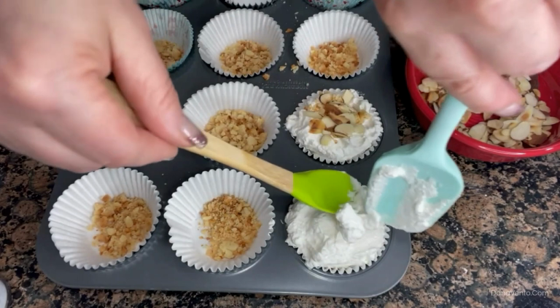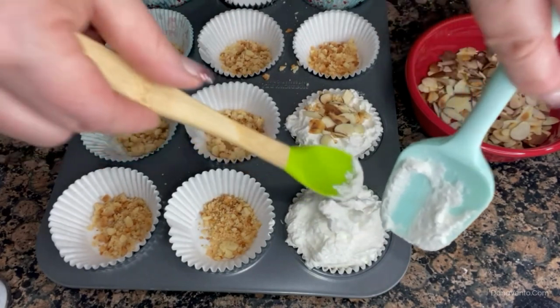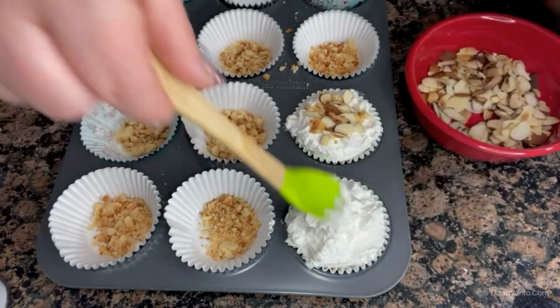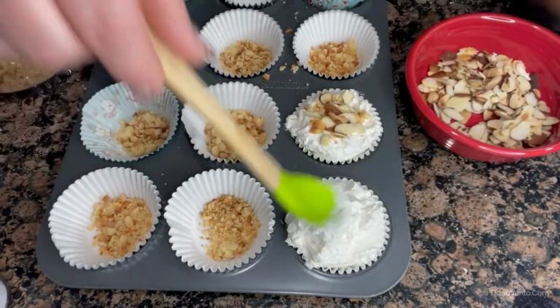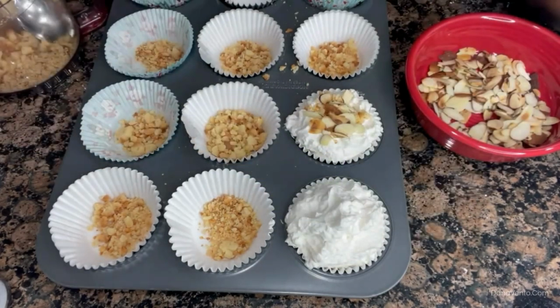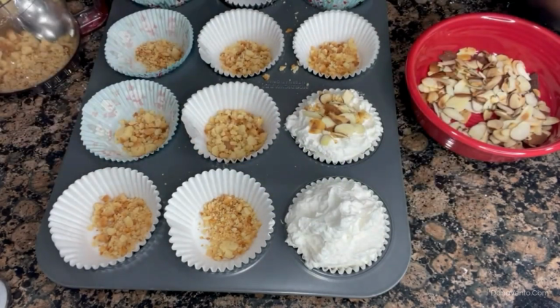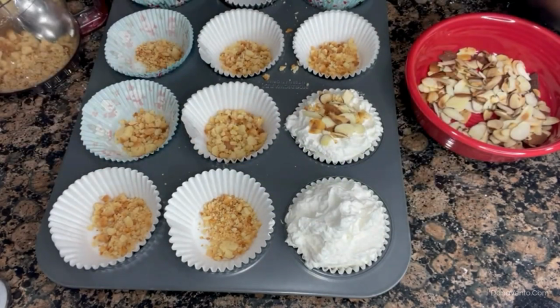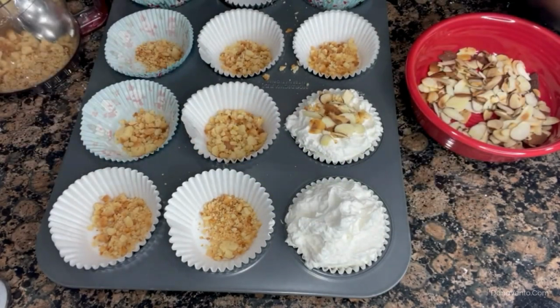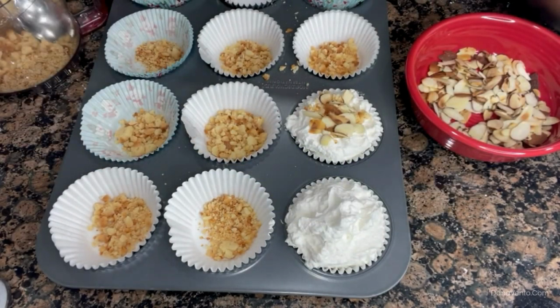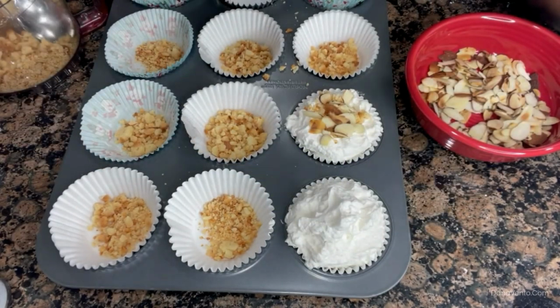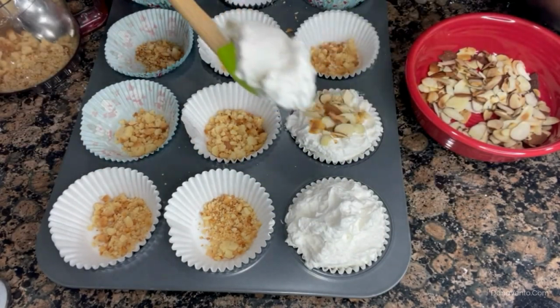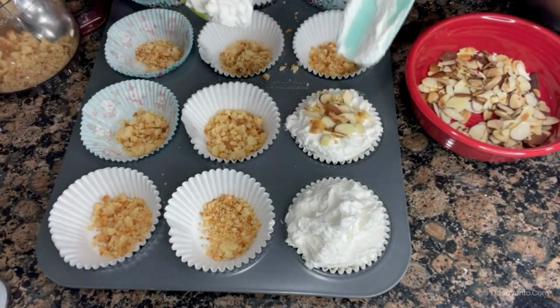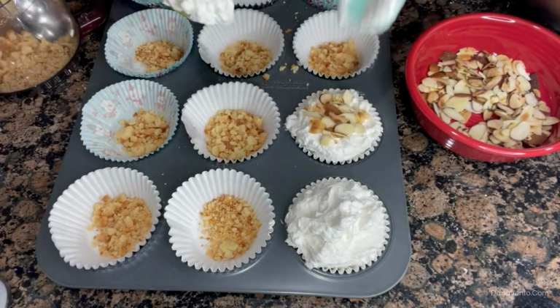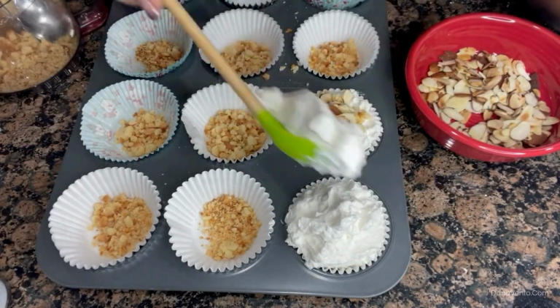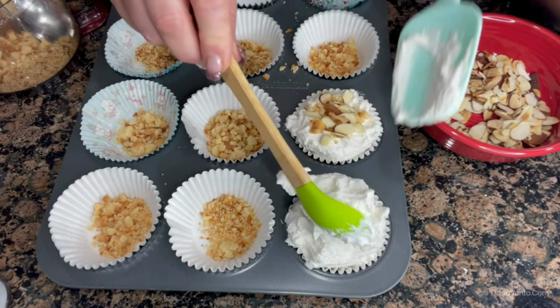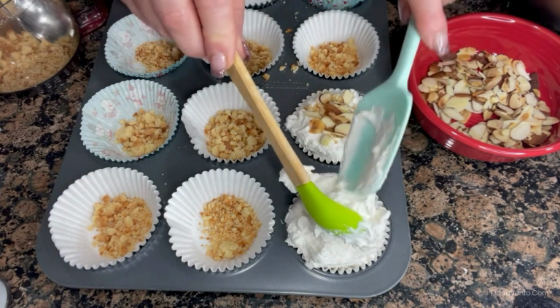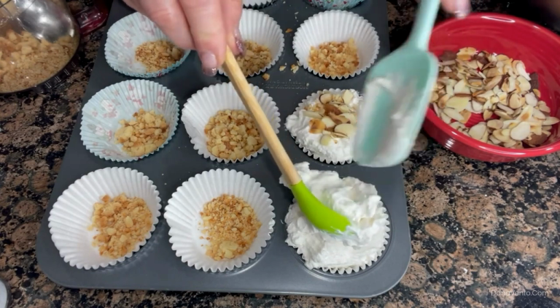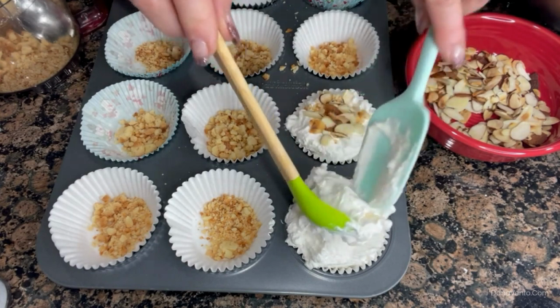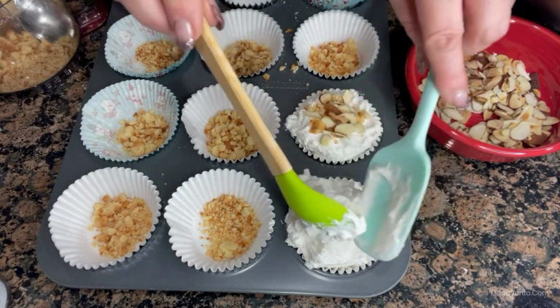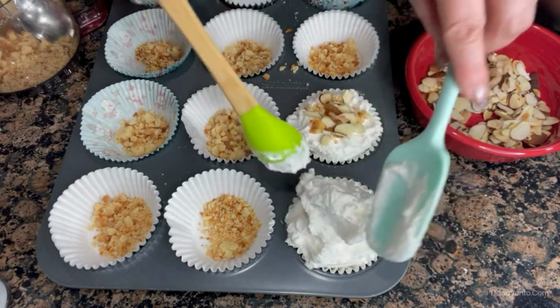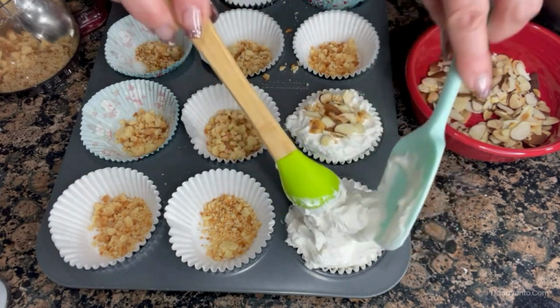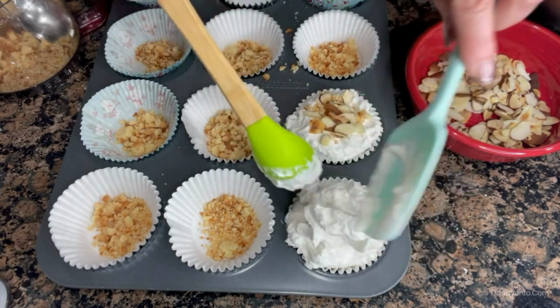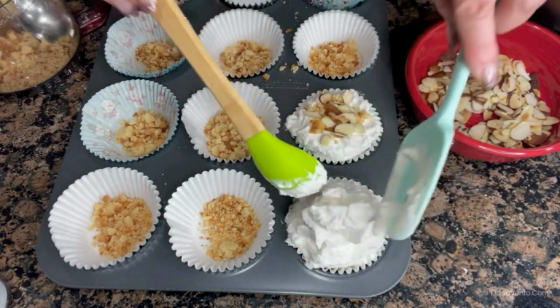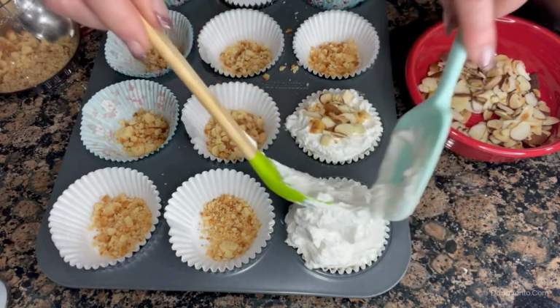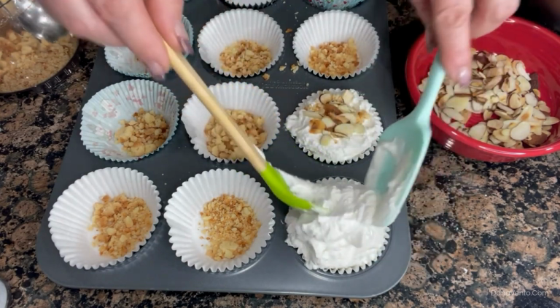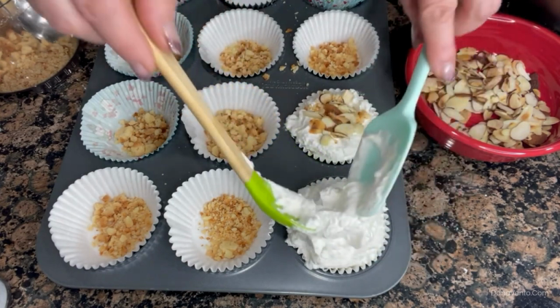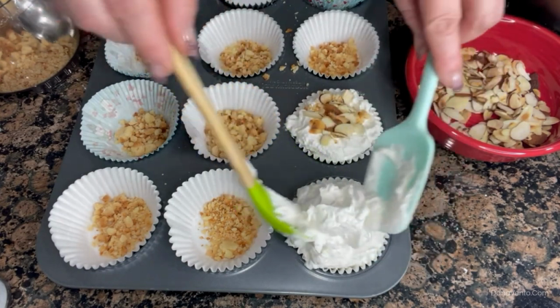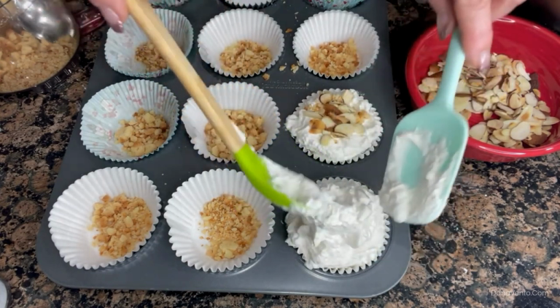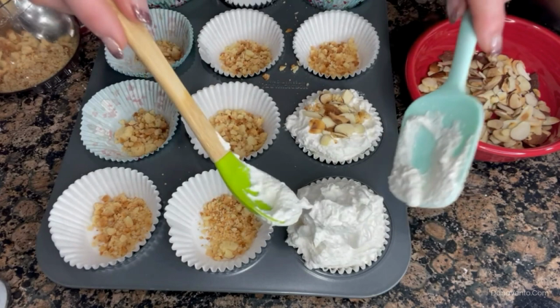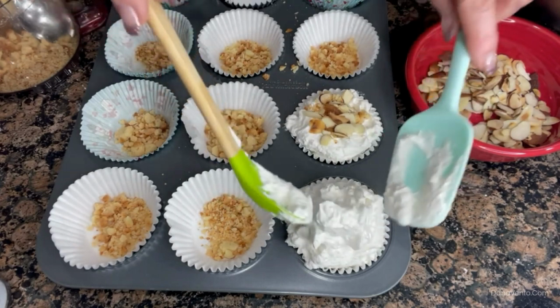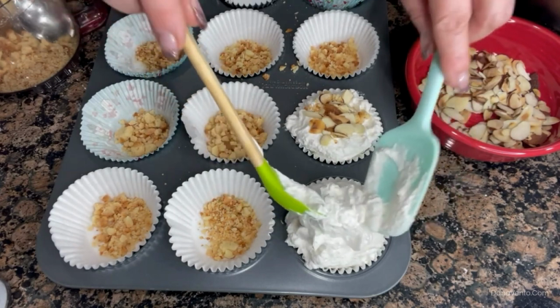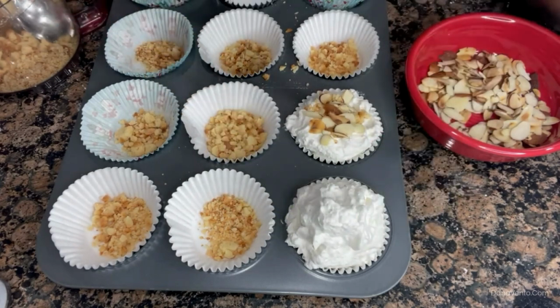Now, like in any good old Italian household, we know that this one looks a little cheap and more is always better. Isn't that what goes with being Italian? So we're going to glop that on there — yes, glop right across the top.